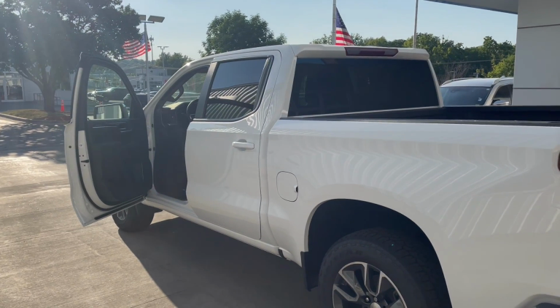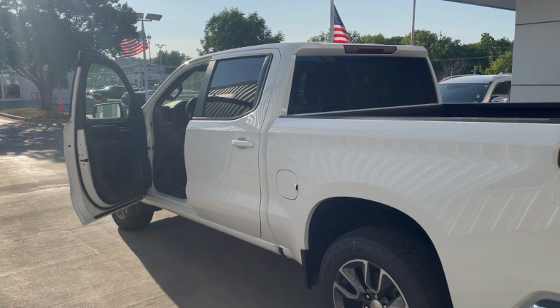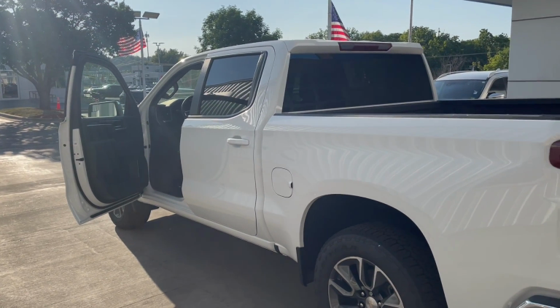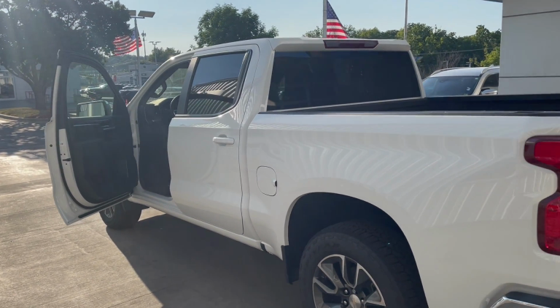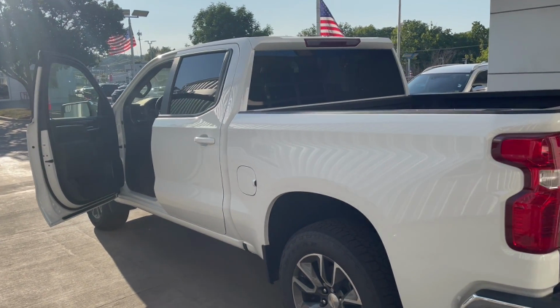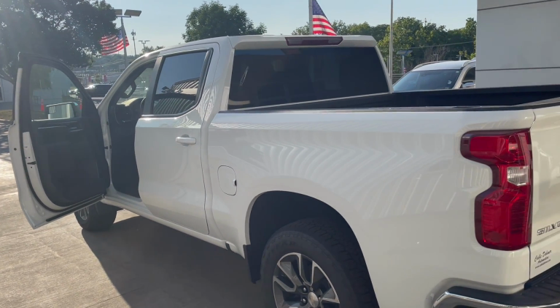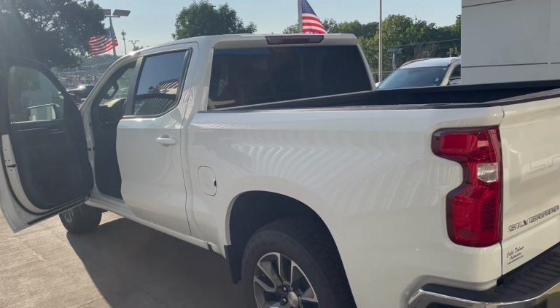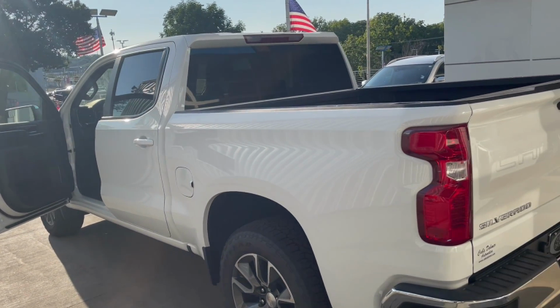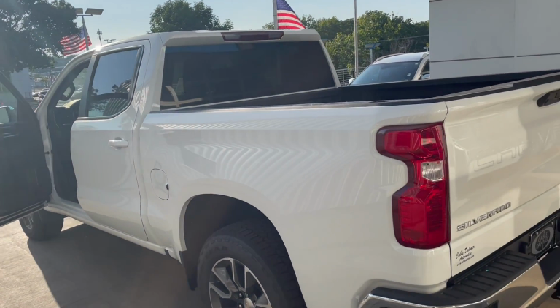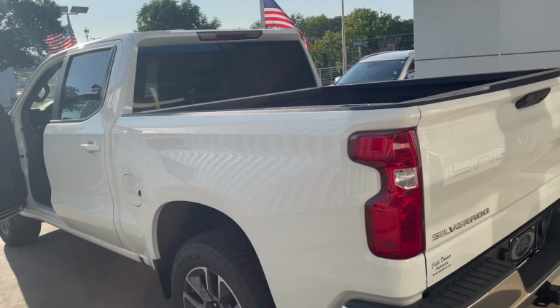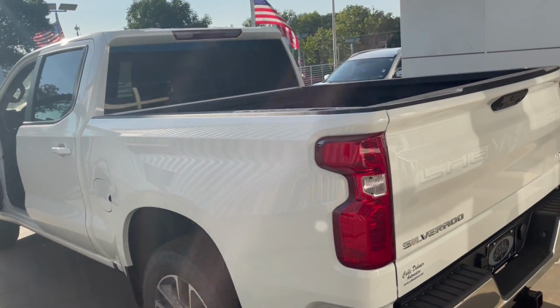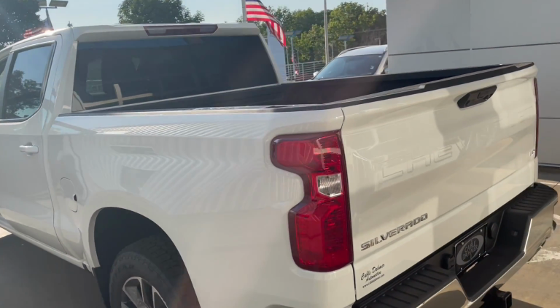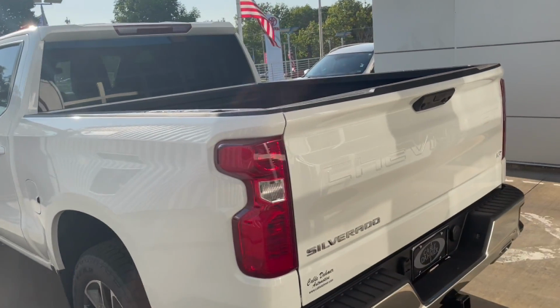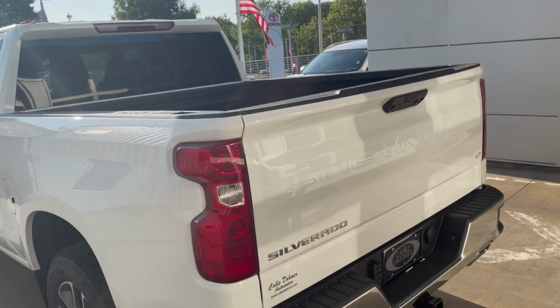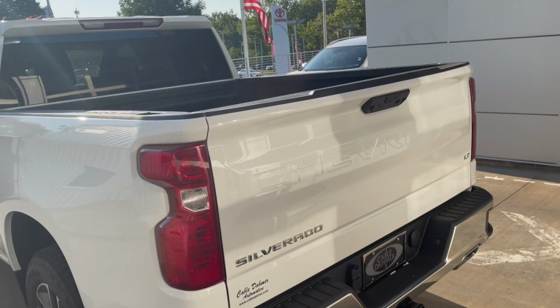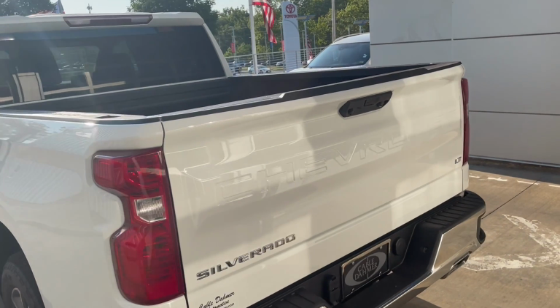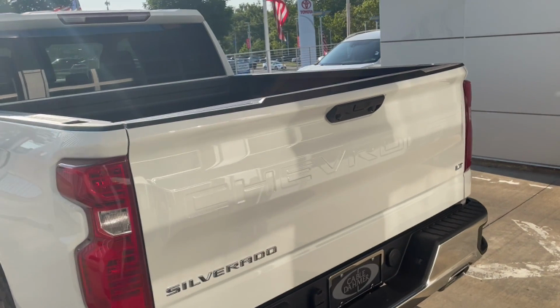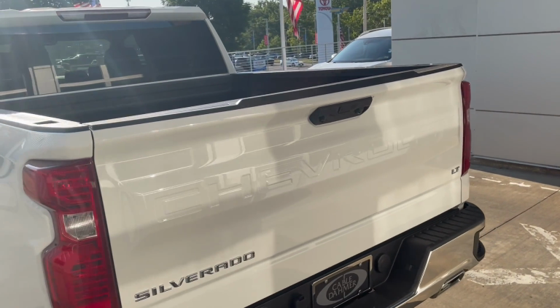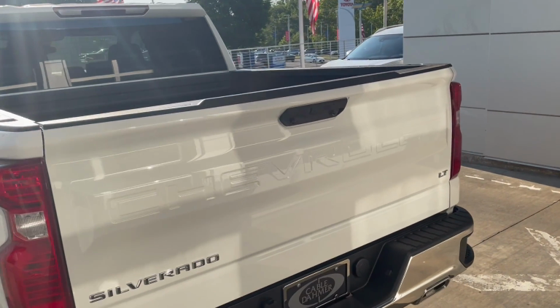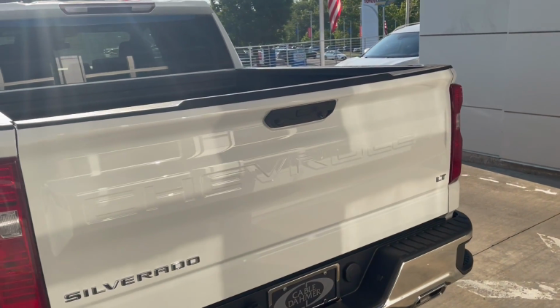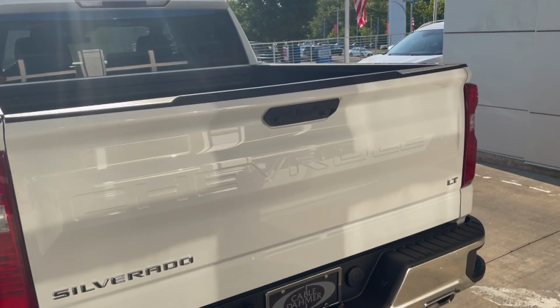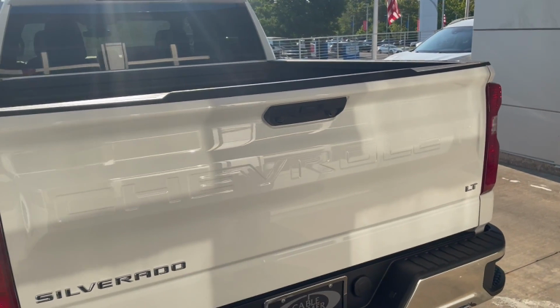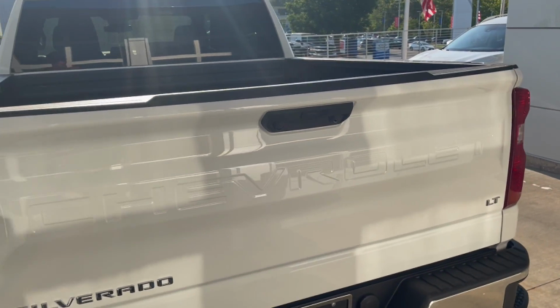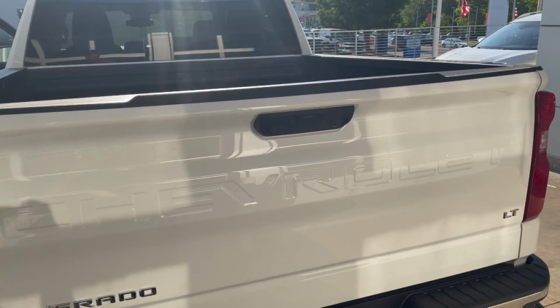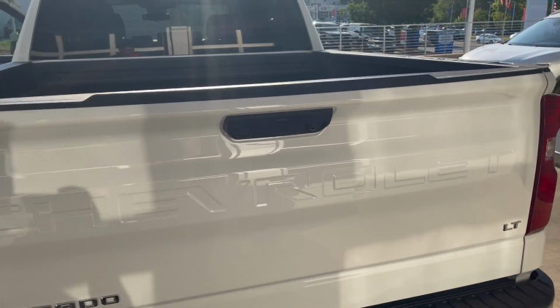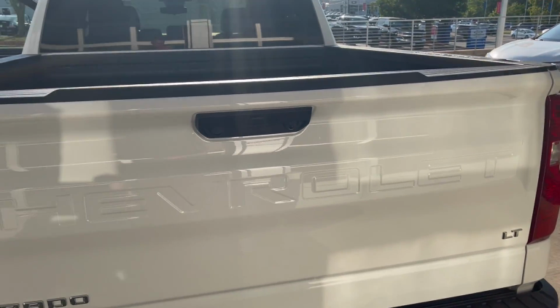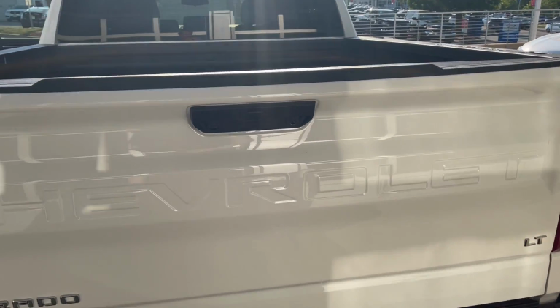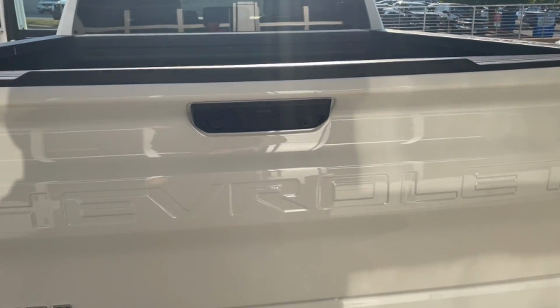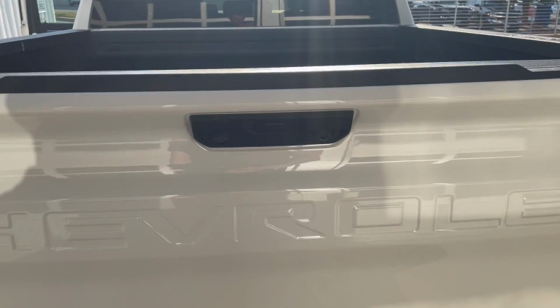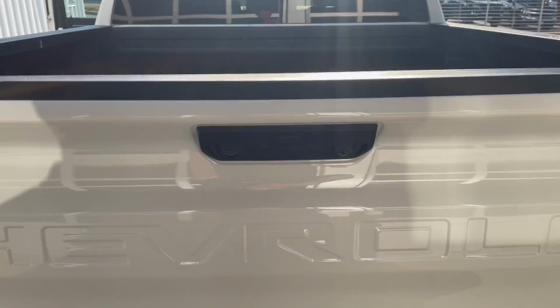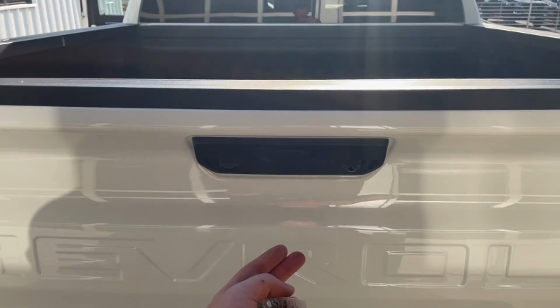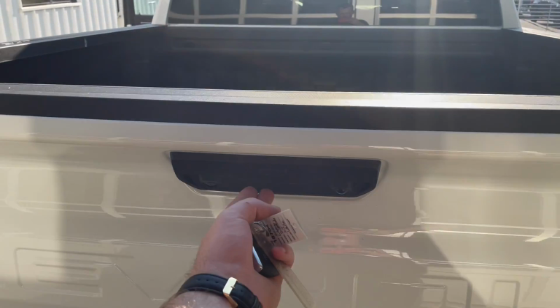What's going on guys, this is Curtis here with Chevy Cable Dahmer of Kansas City, and today we're going to be checking out the new 2022 Chevy Silverado.